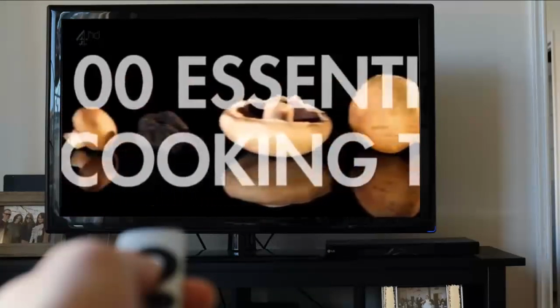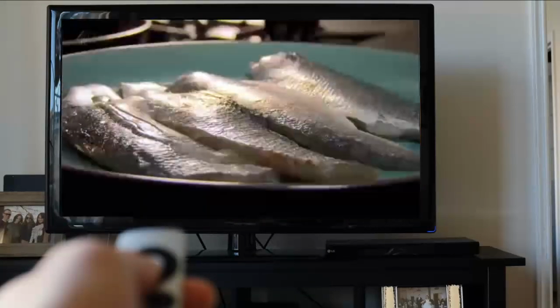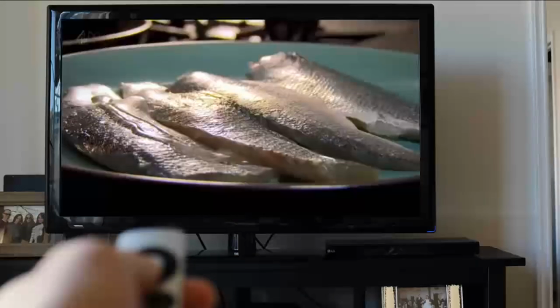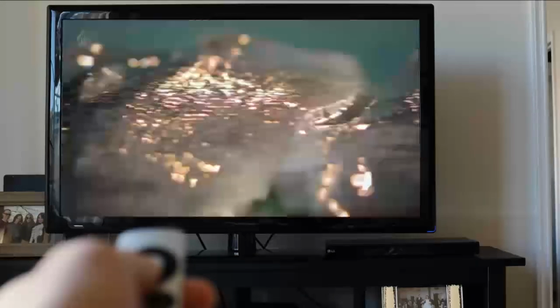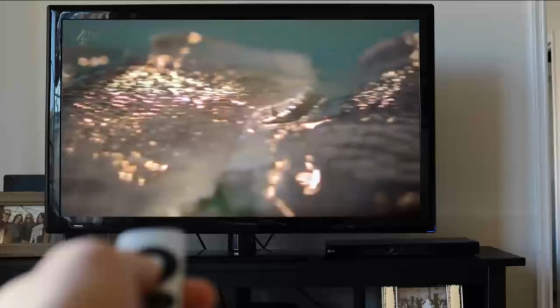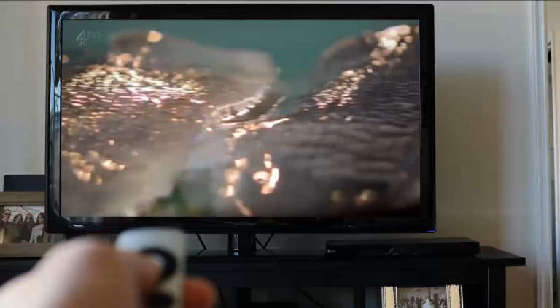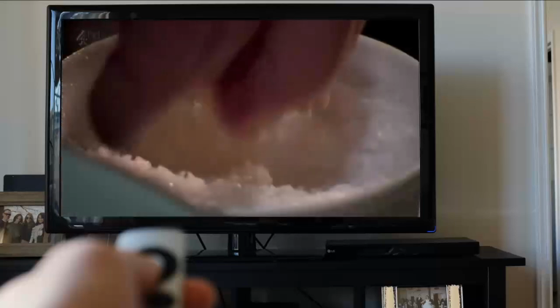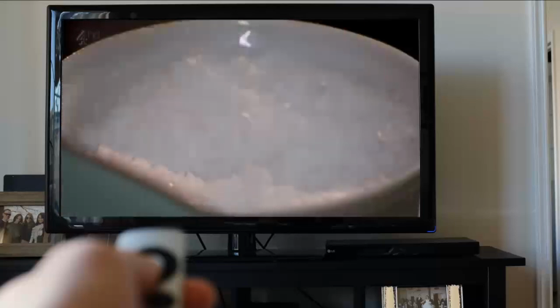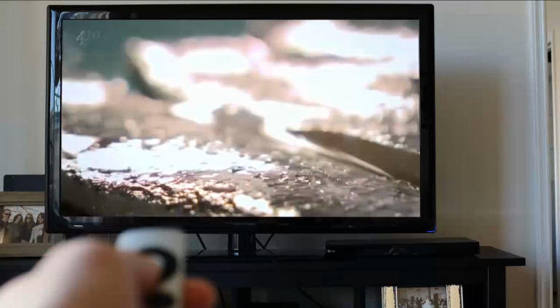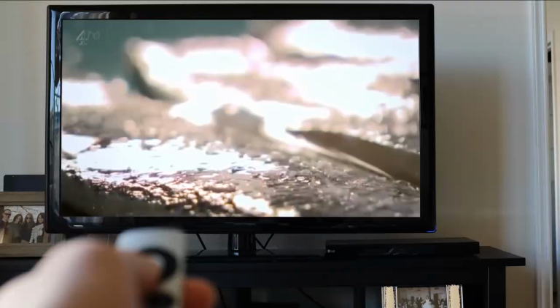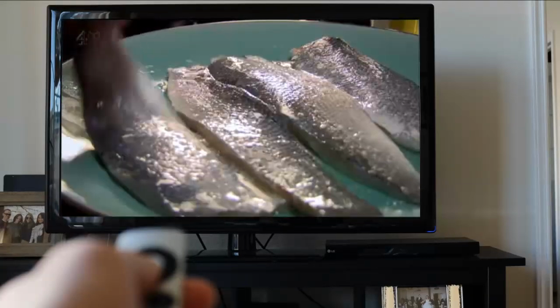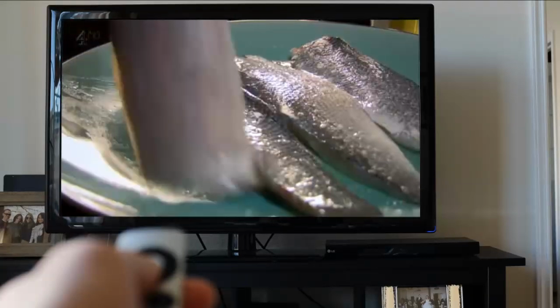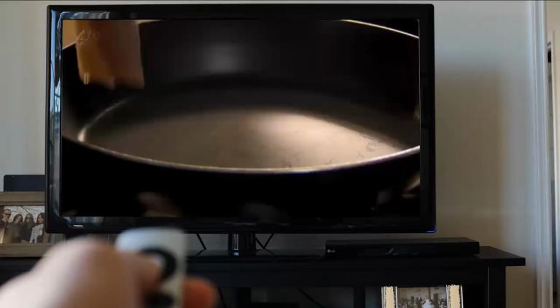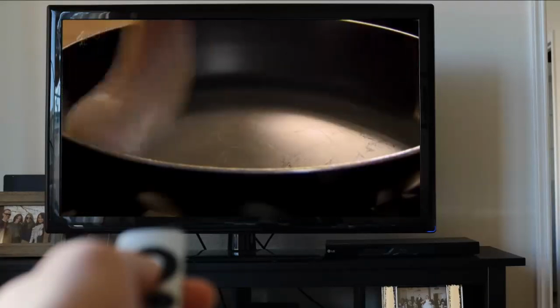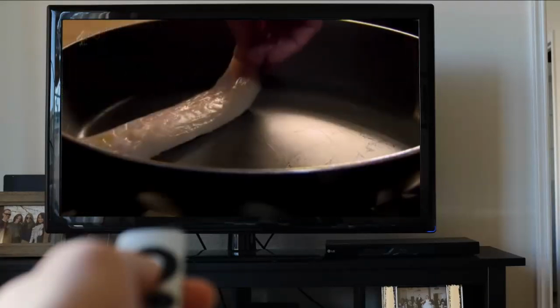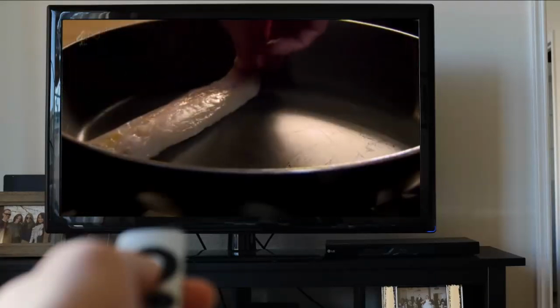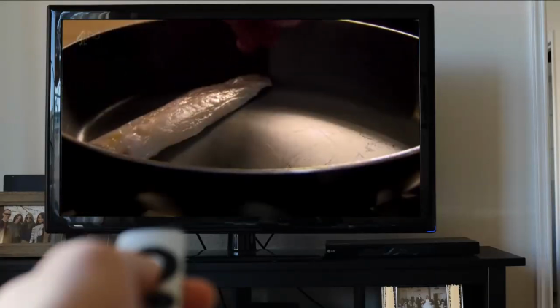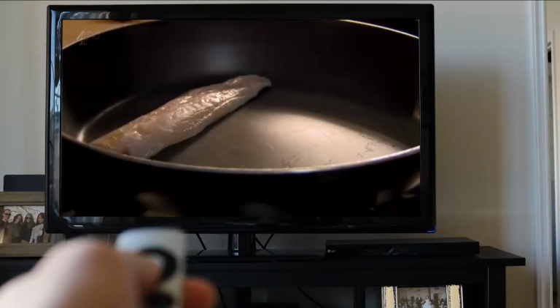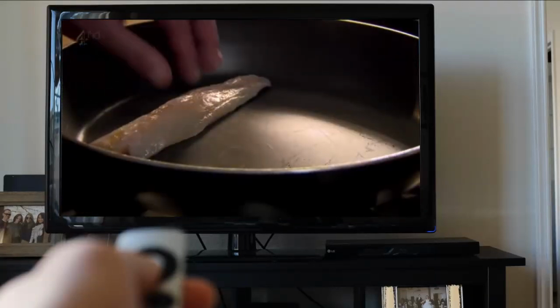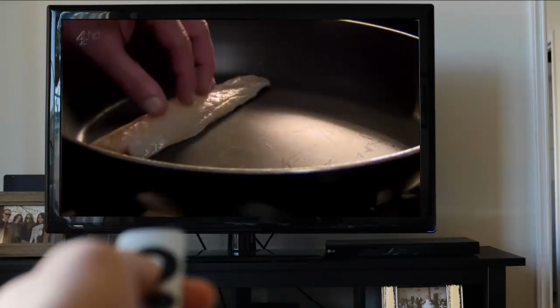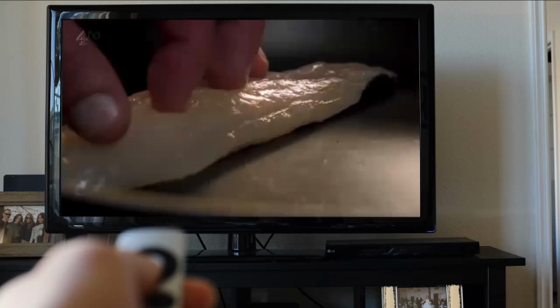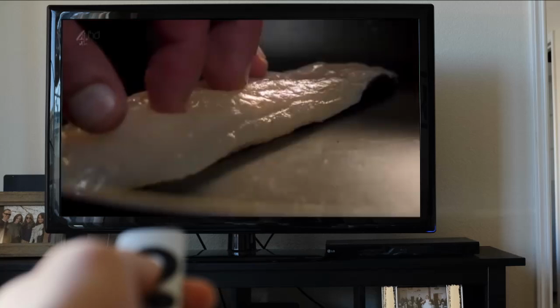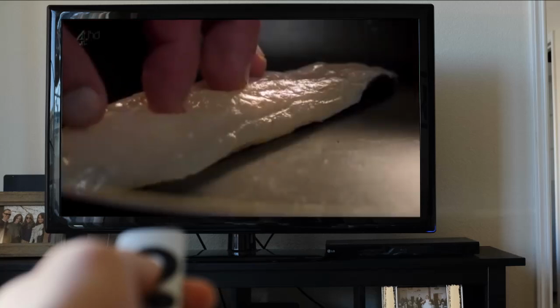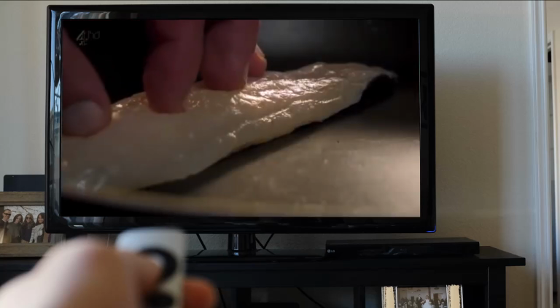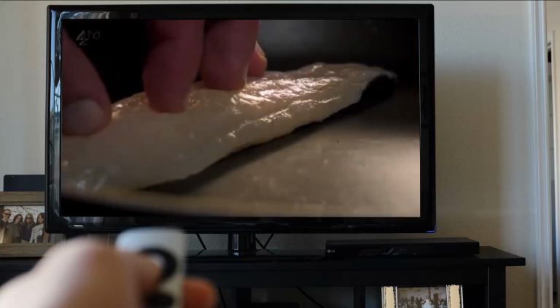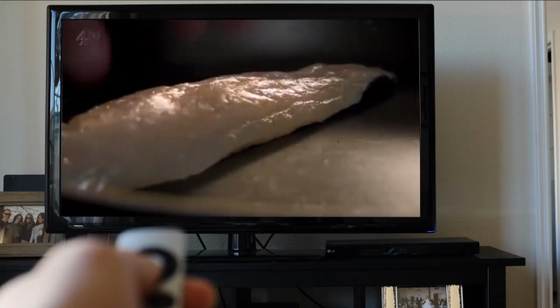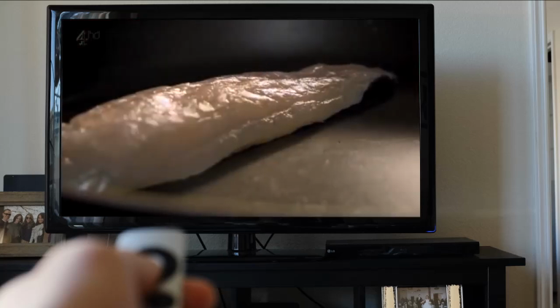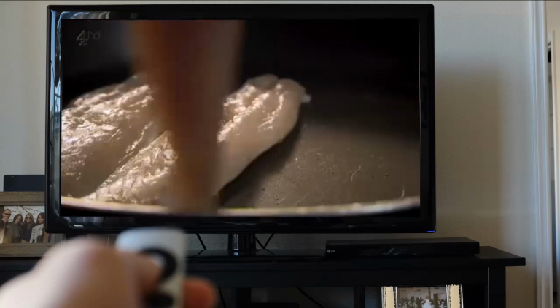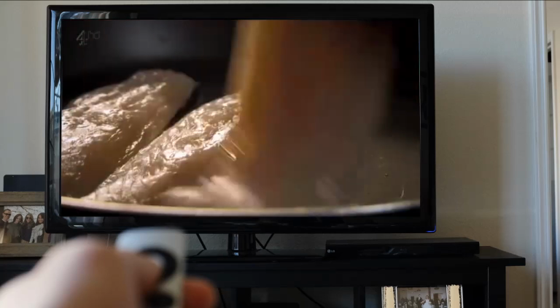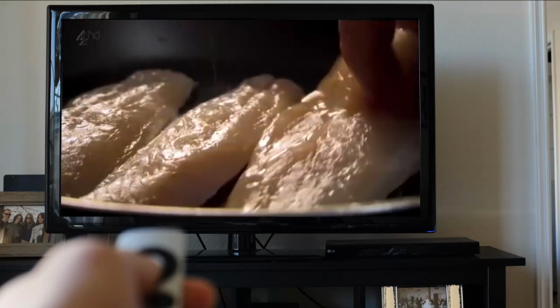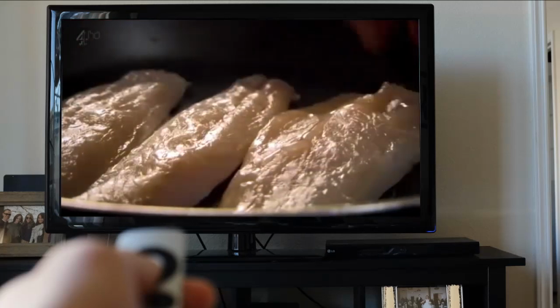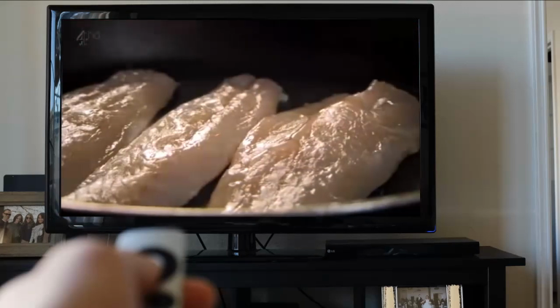A great tip when frying fish is to always fry skin side down to keep it crispy. And always lay the fish away from you when adding to the pan, to prevent hot oil from splashing towards you.